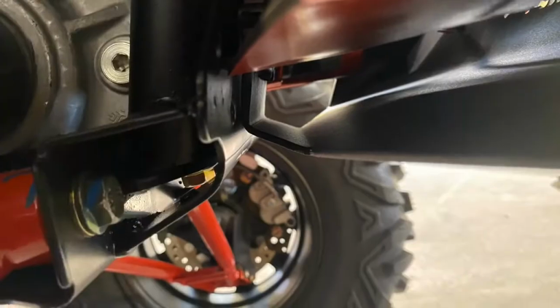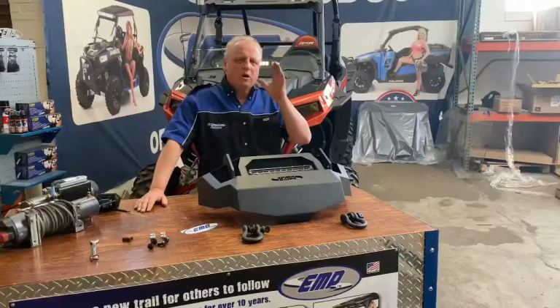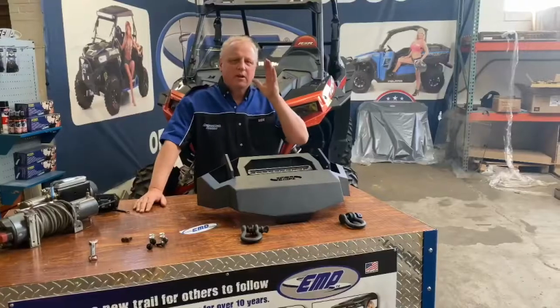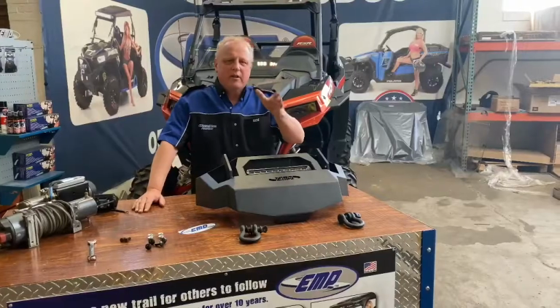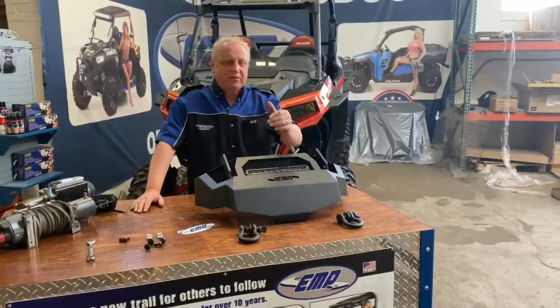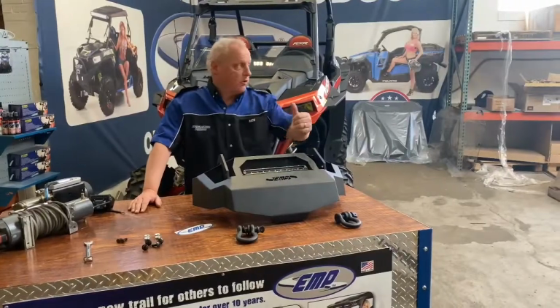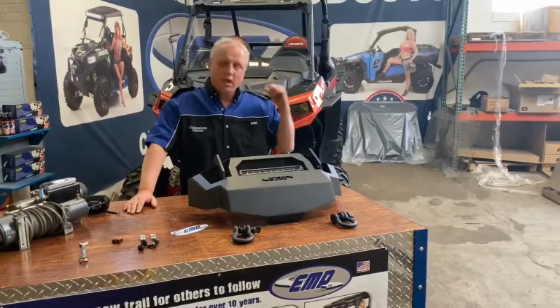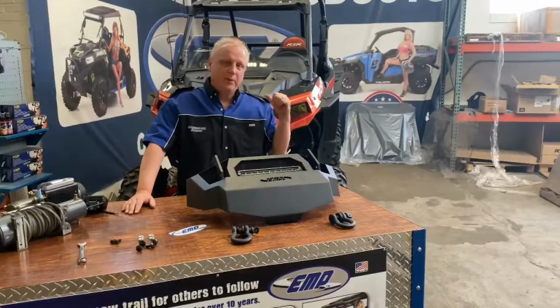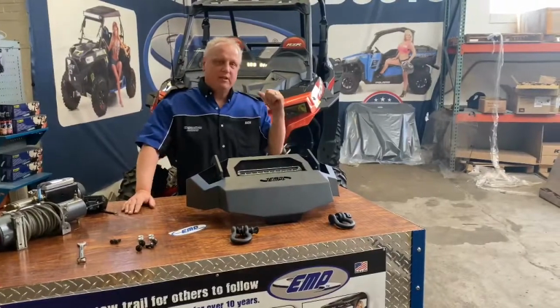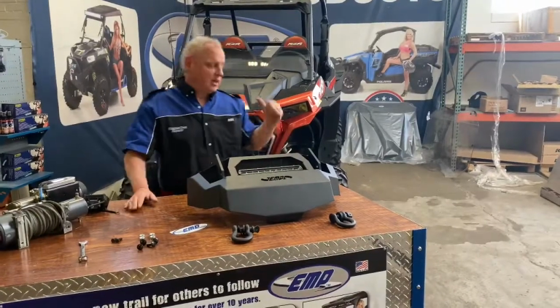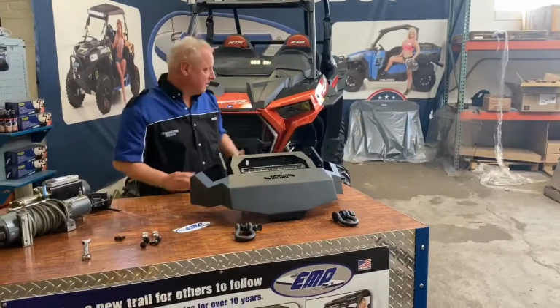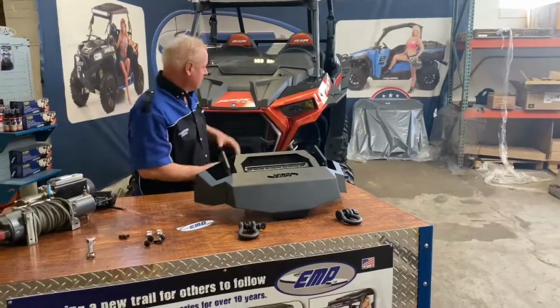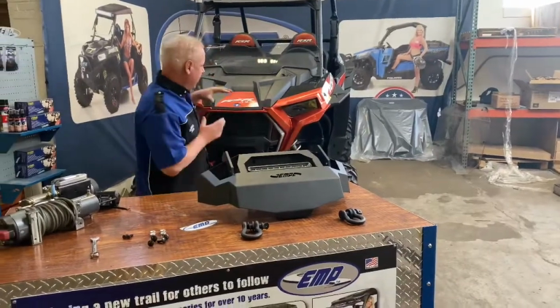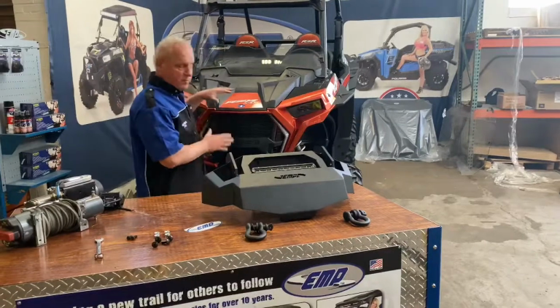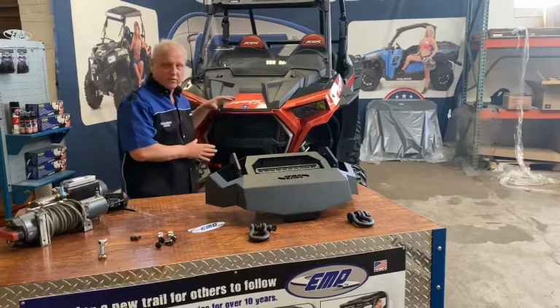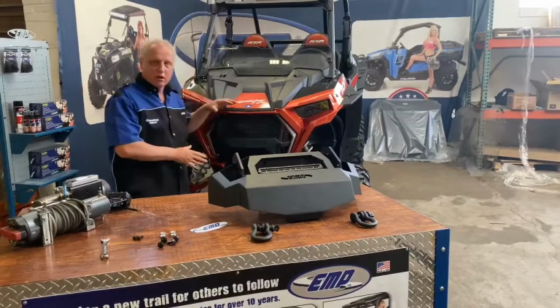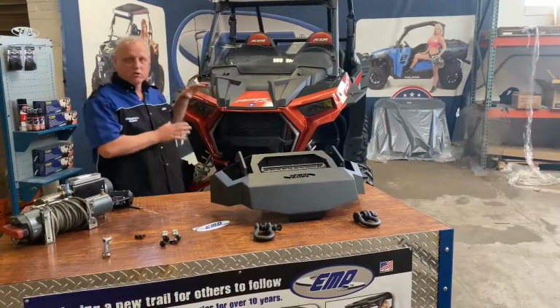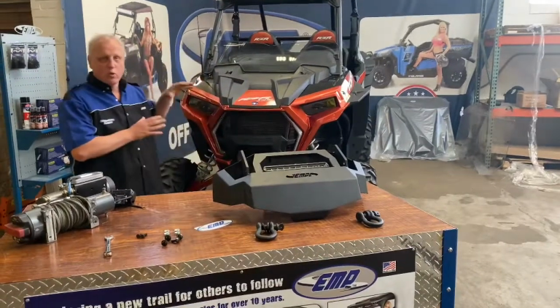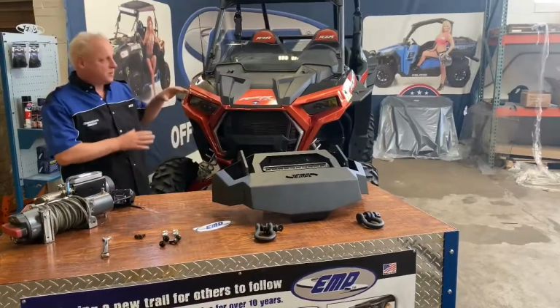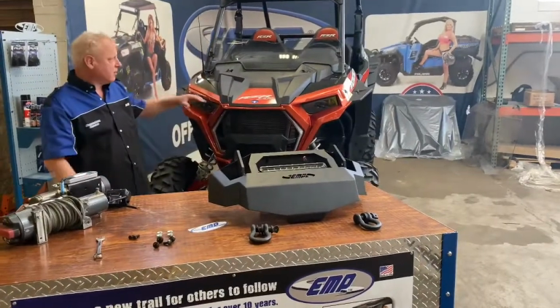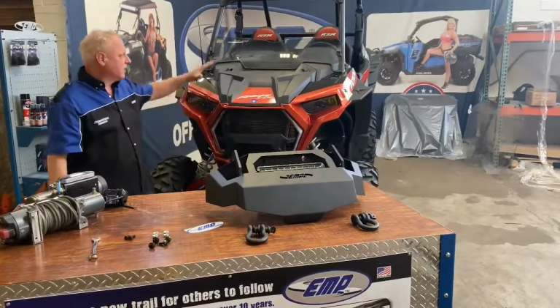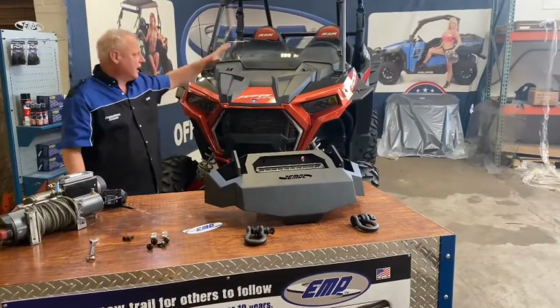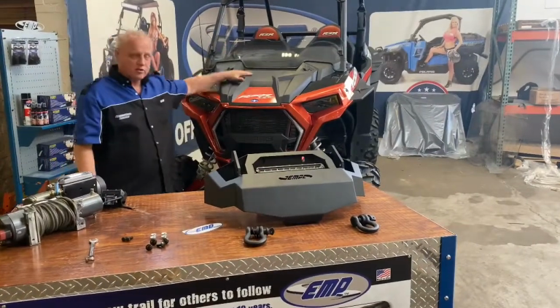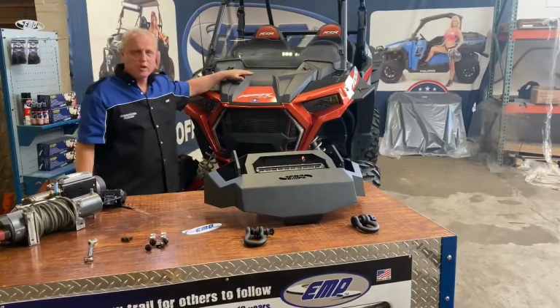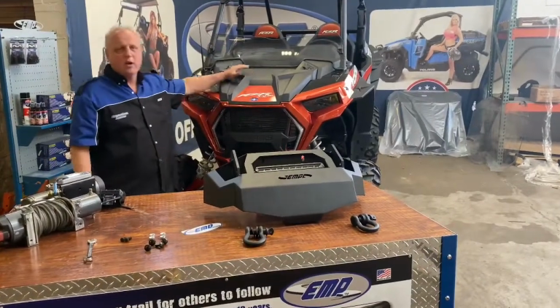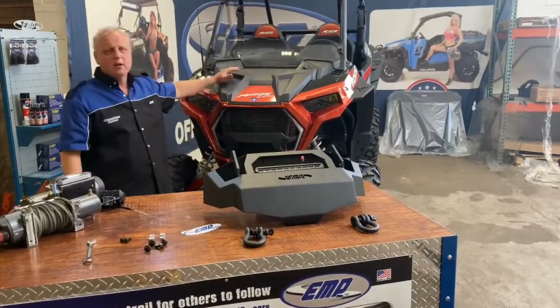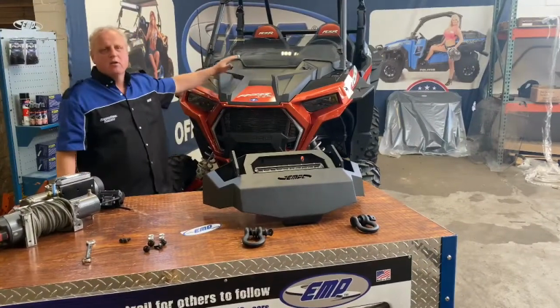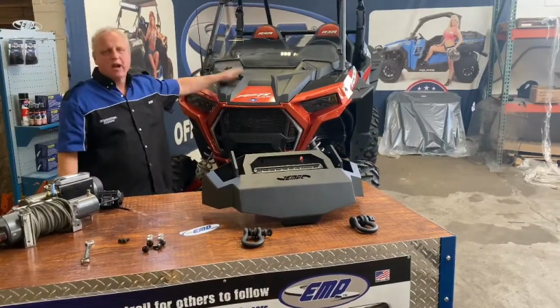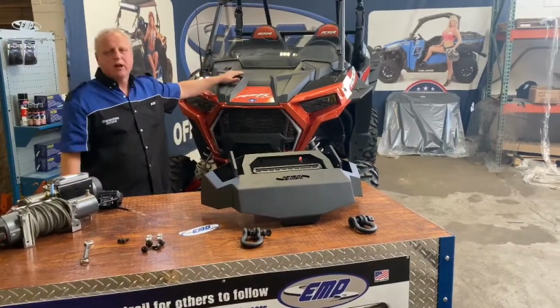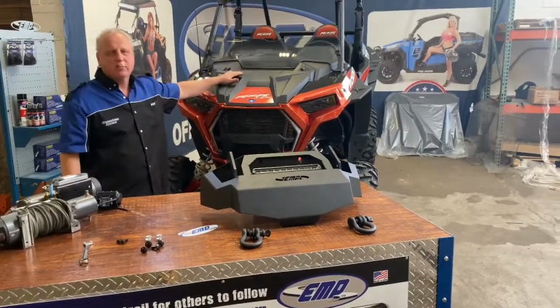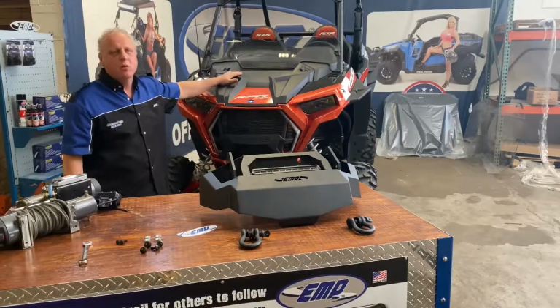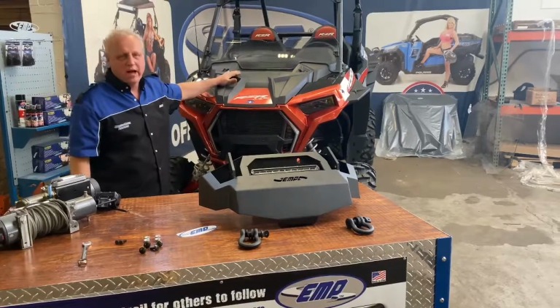Welcome to another episode of EMPTV. Today we're going to be installing our new Blitz bumper on a 2020 Razor XP1000.